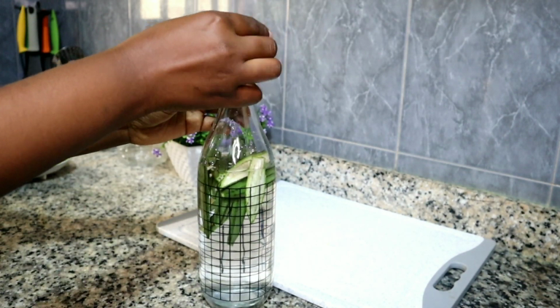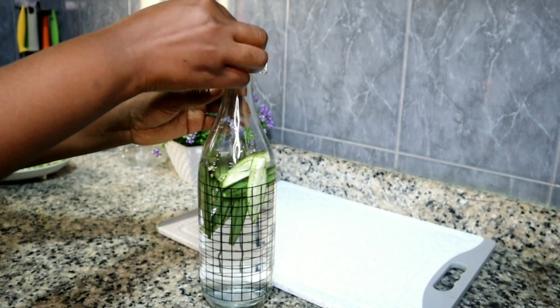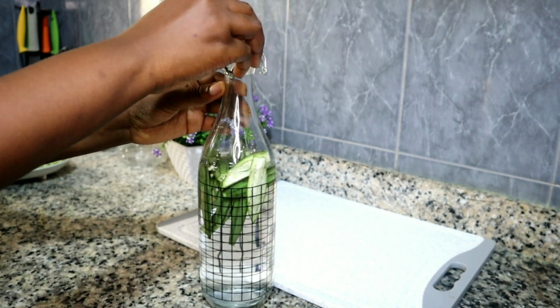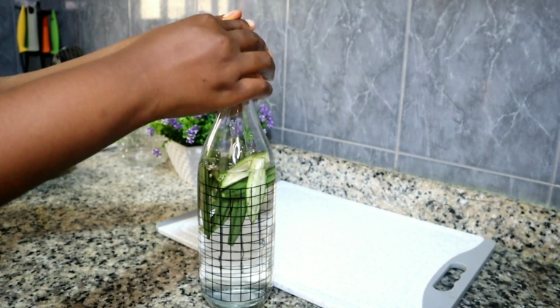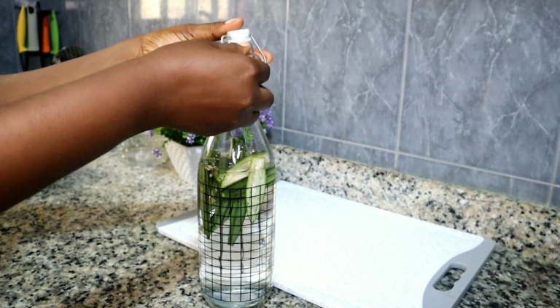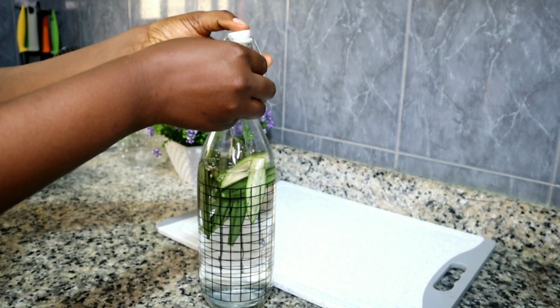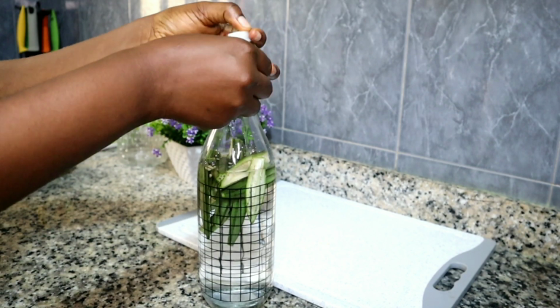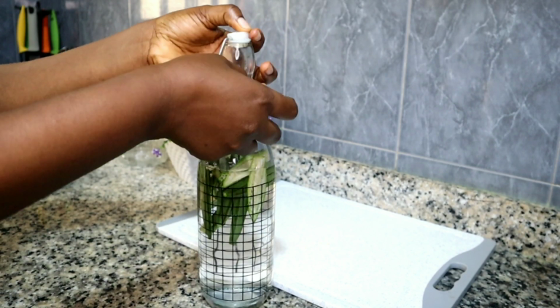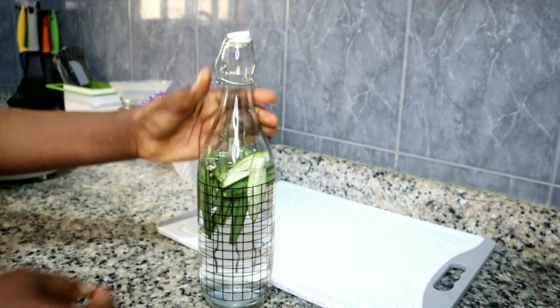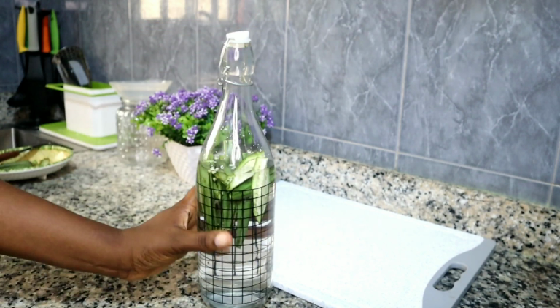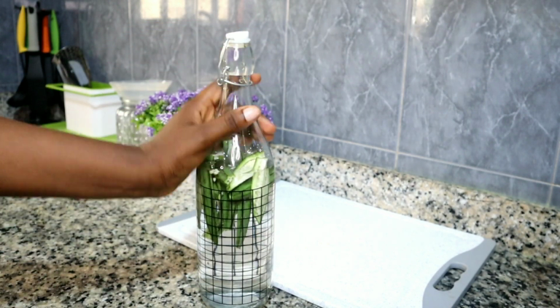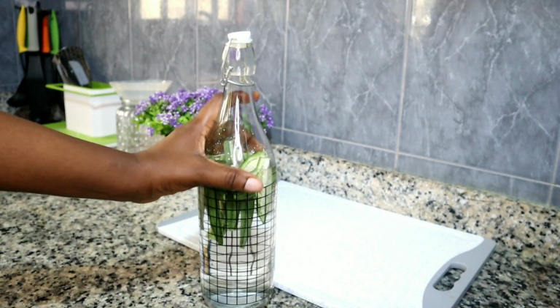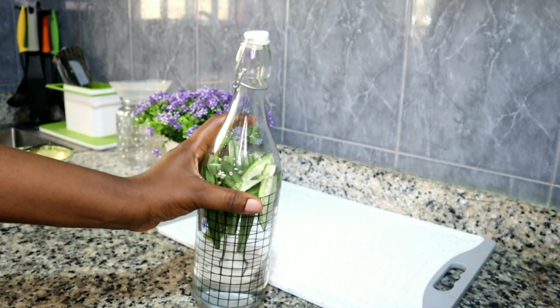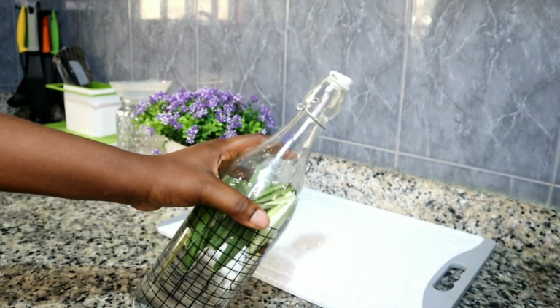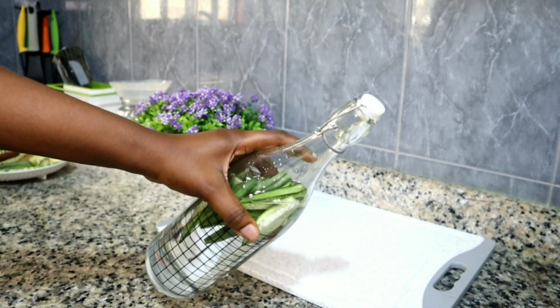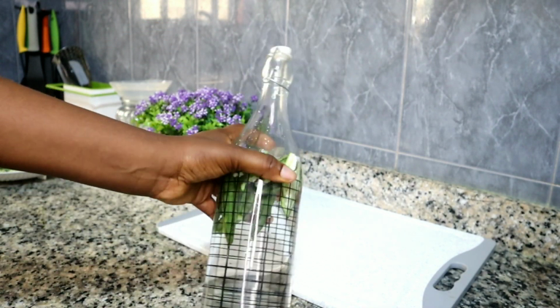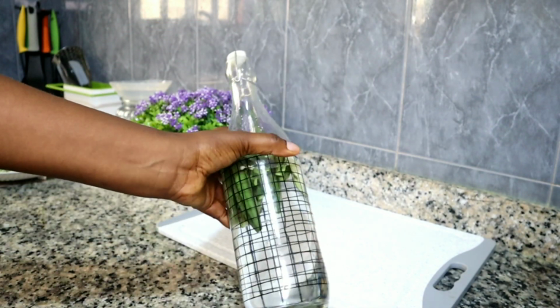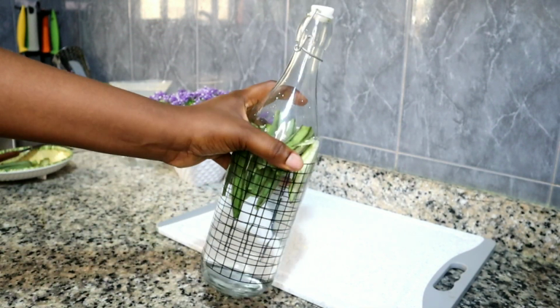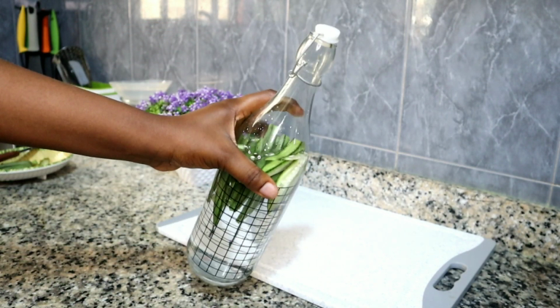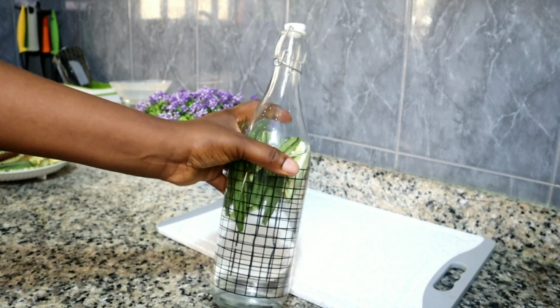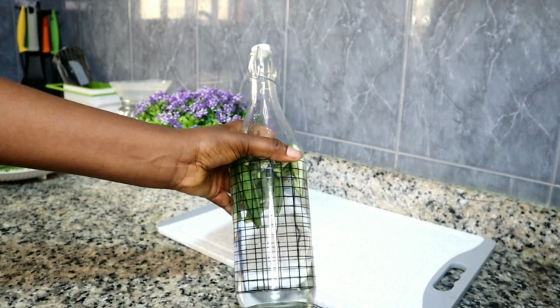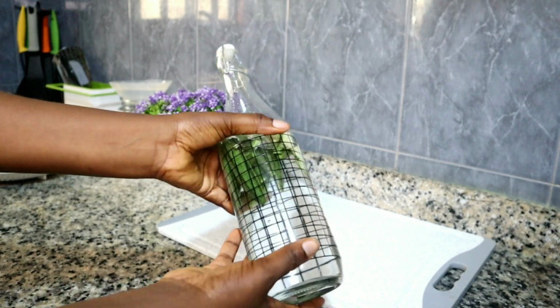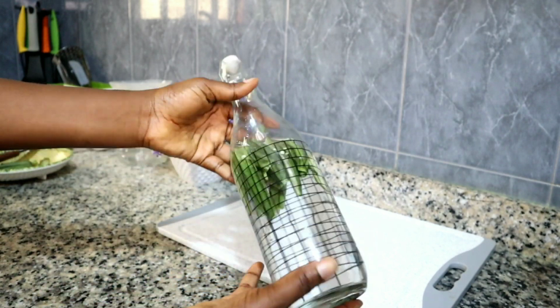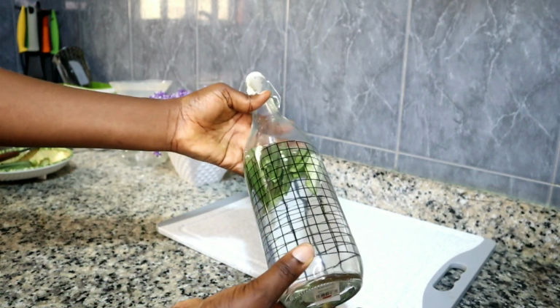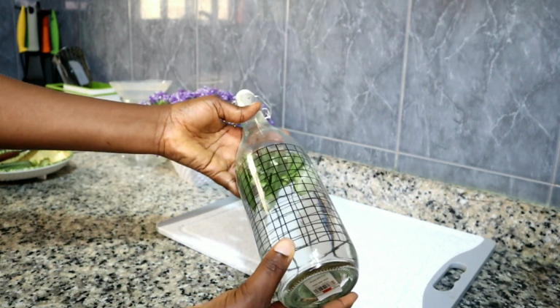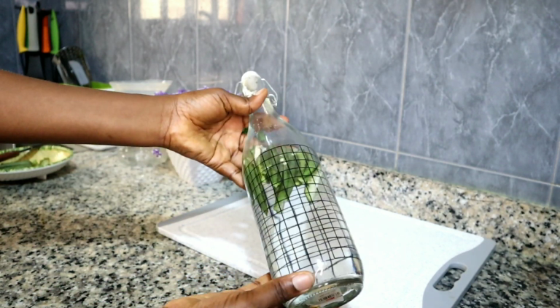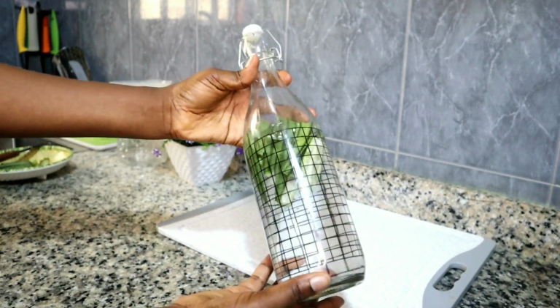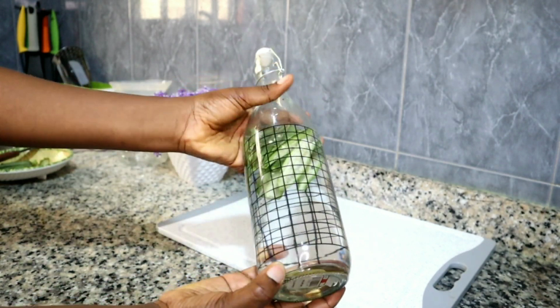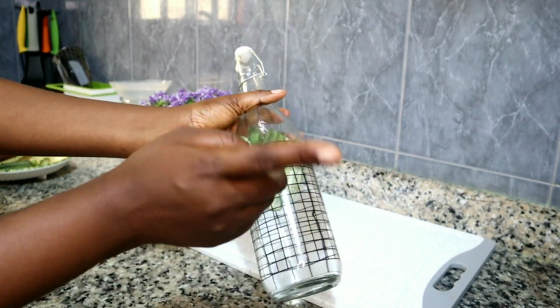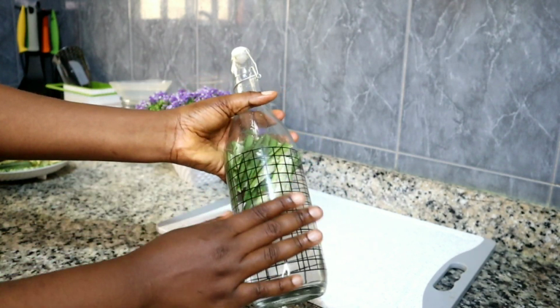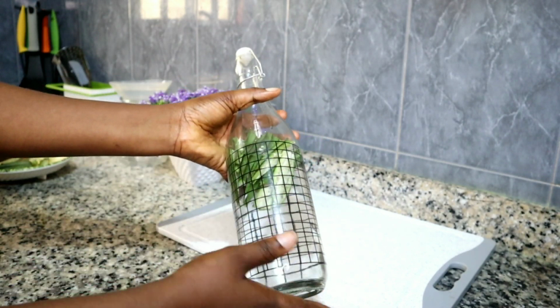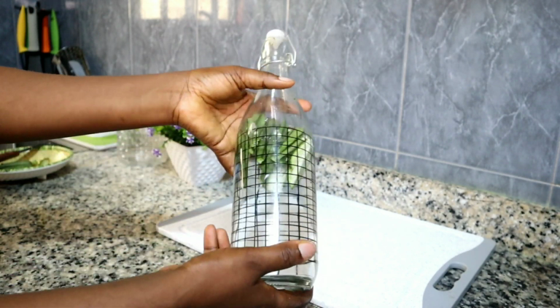All right, without wasting much of your time, let me go into the kitchen and show you what to do. This is going to be inexpensive, as usual, and it's going to be quick and very effective.